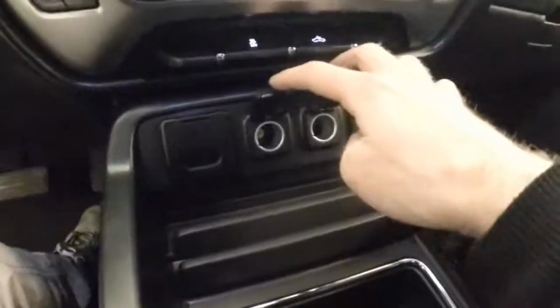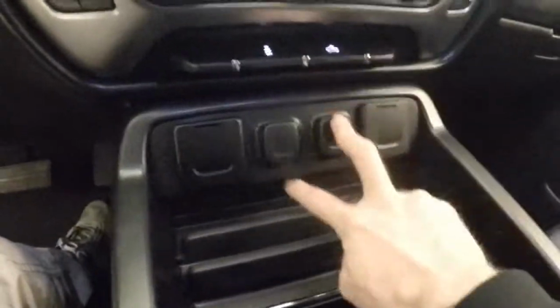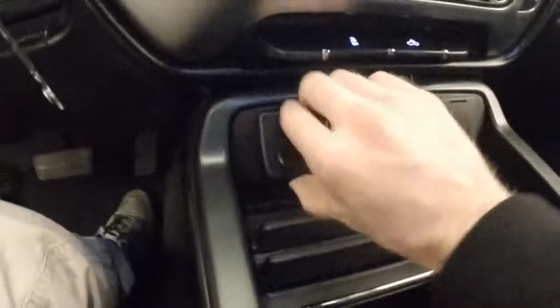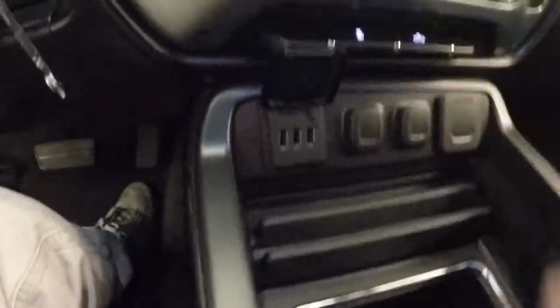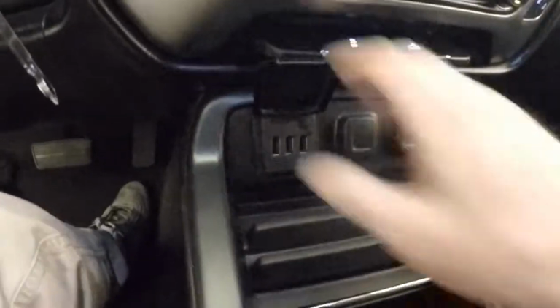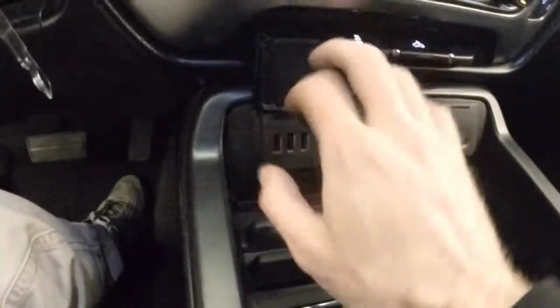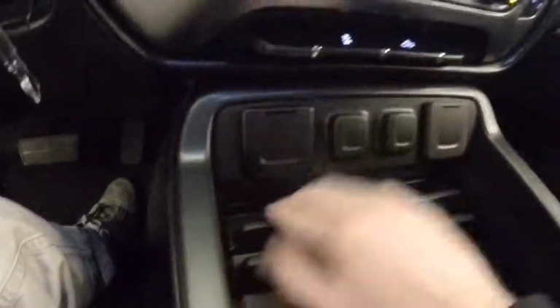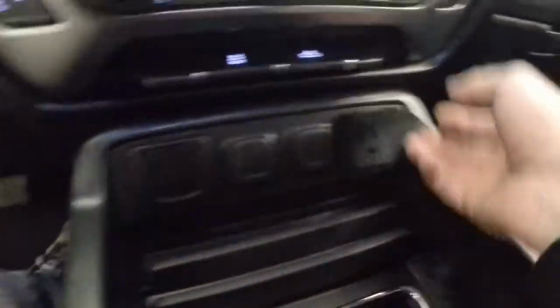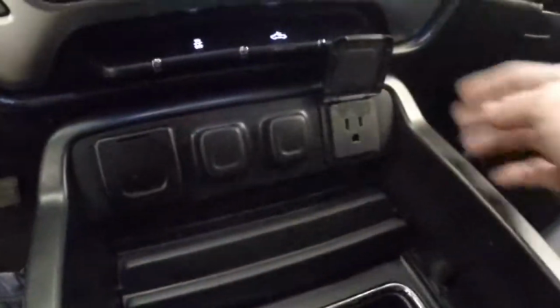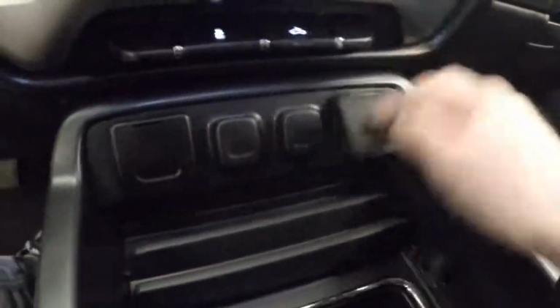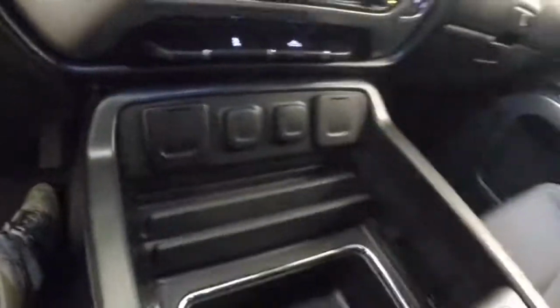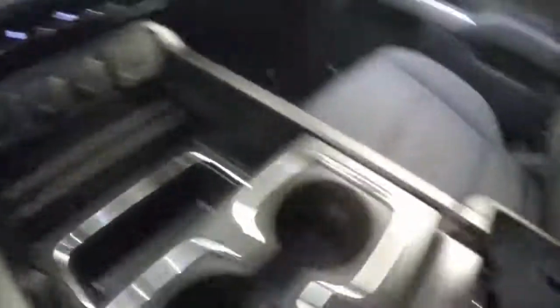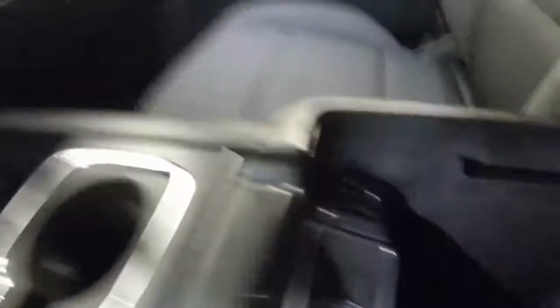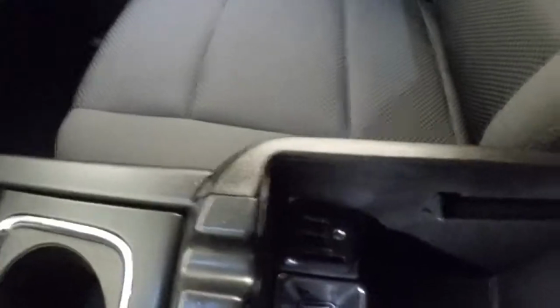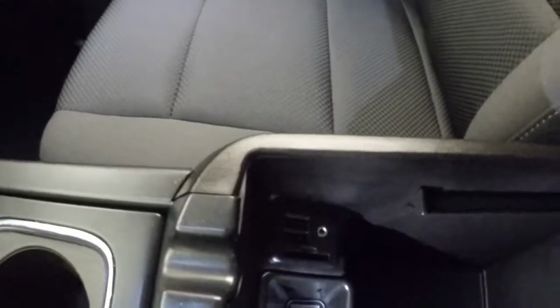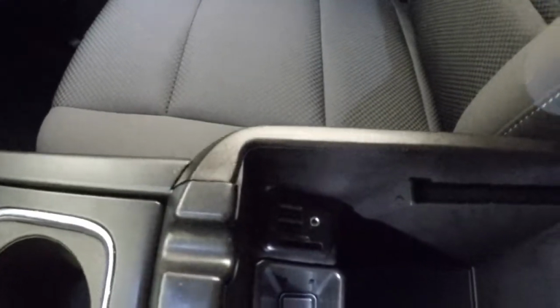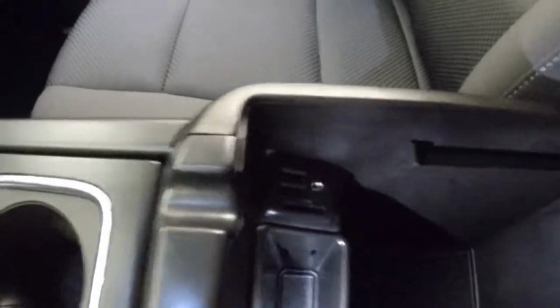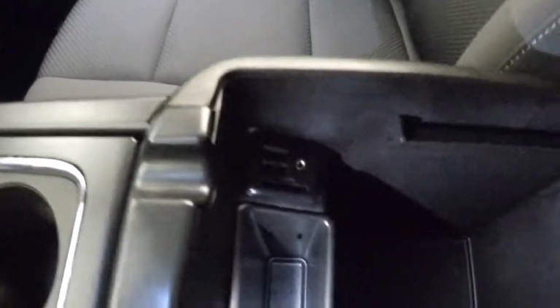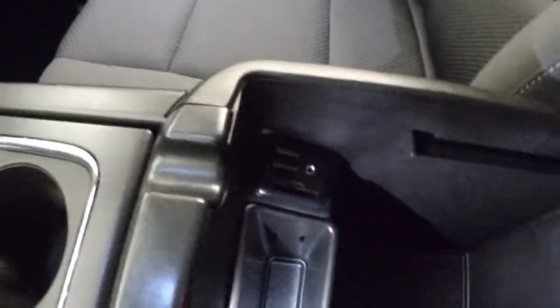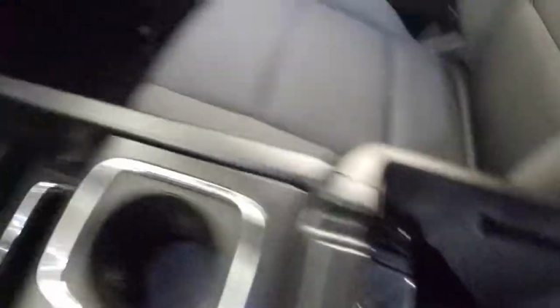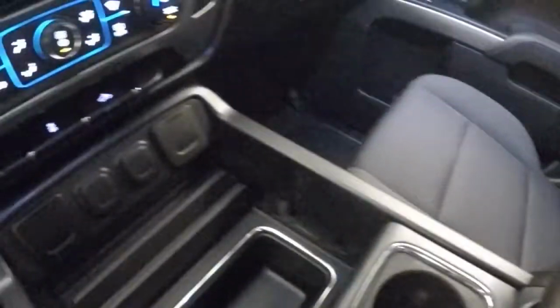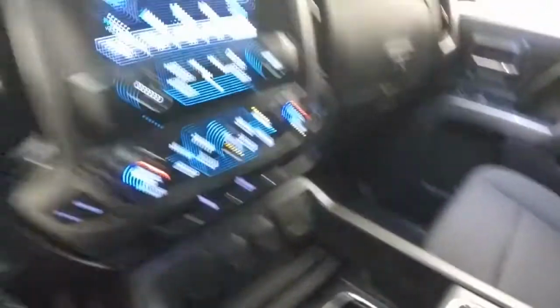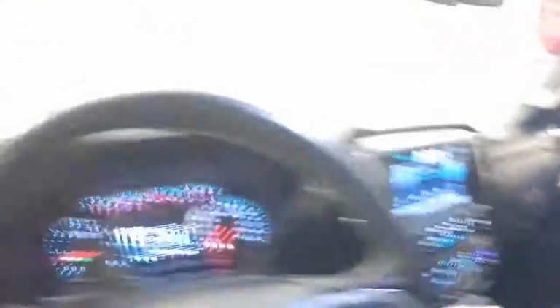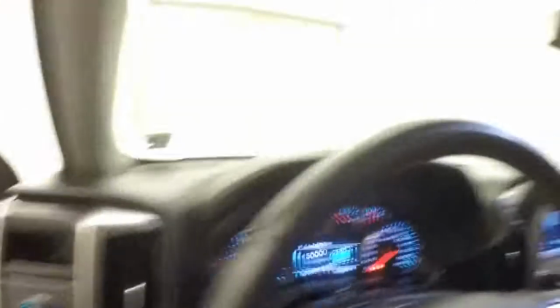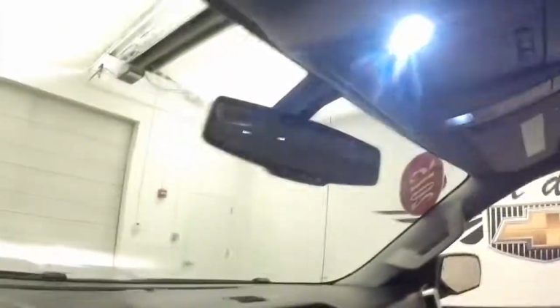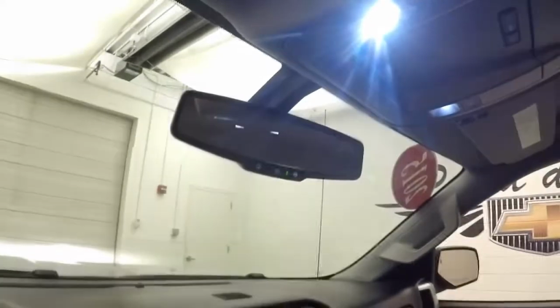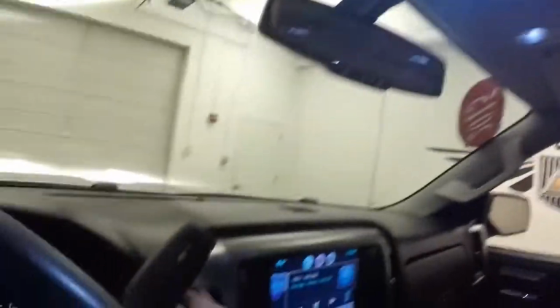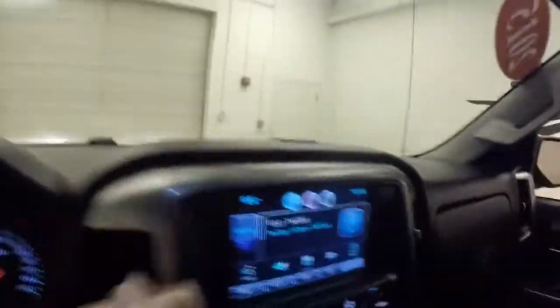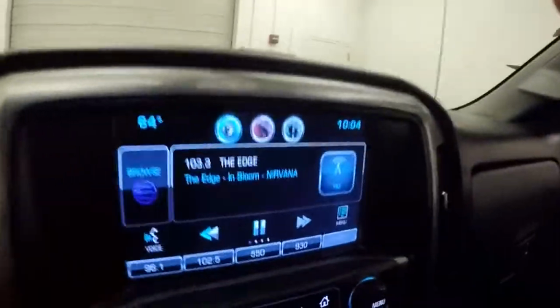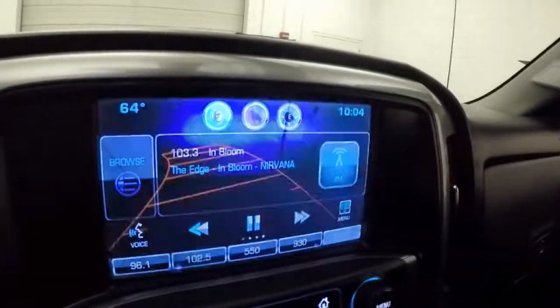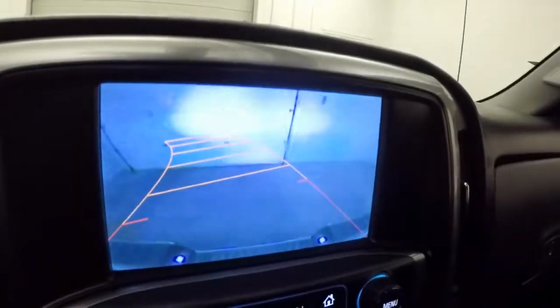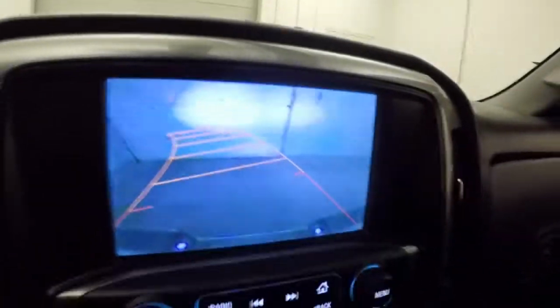Tons of space. You've got two charging ports, three USB ports, a regular wall outlet. And inside the console you have another two USB ports, an SD slot, and an auxiliary port. It is remote start capable. There's also a rear backup camera.